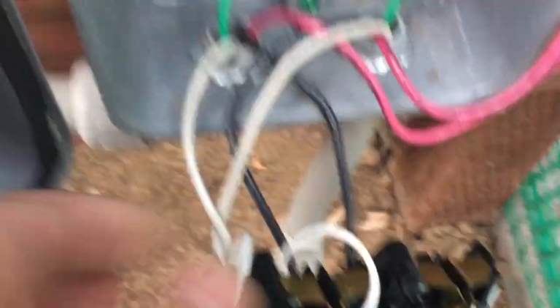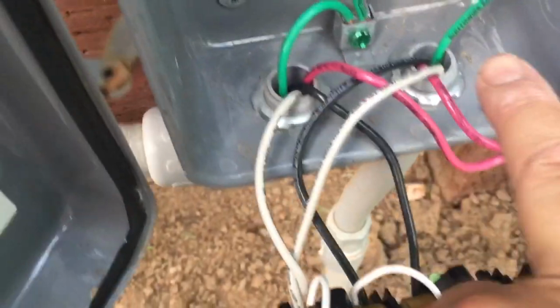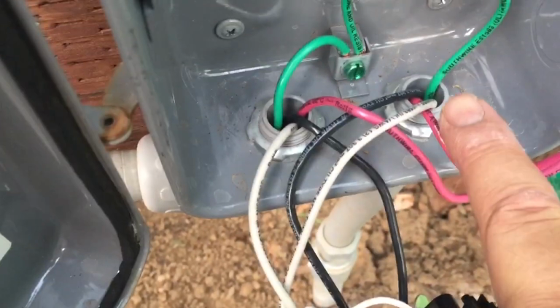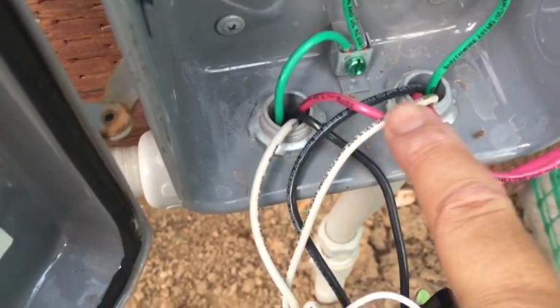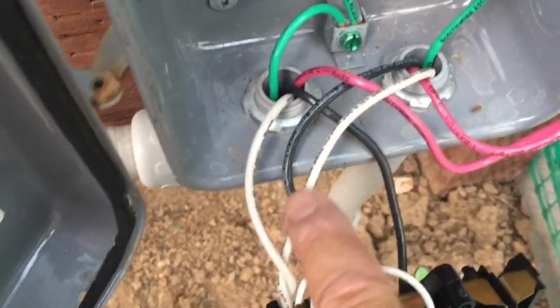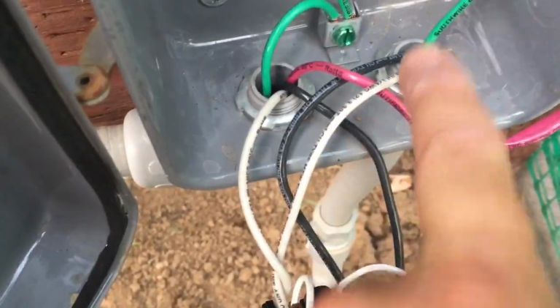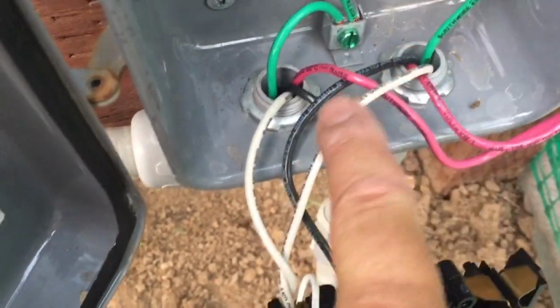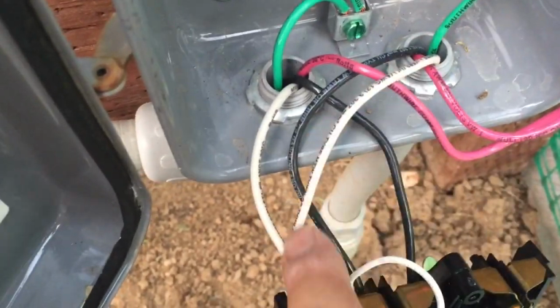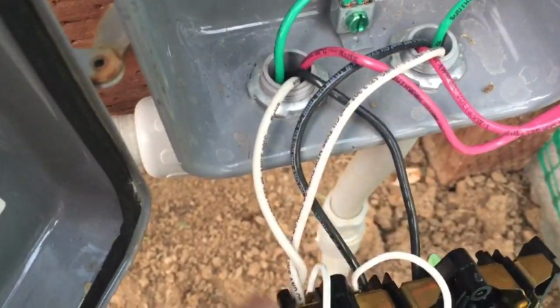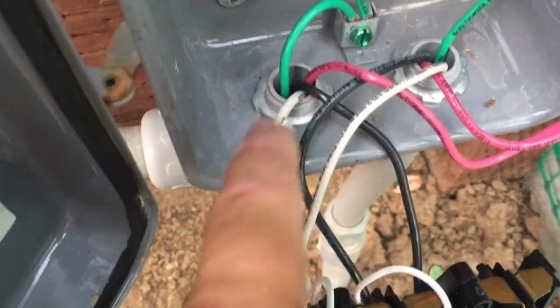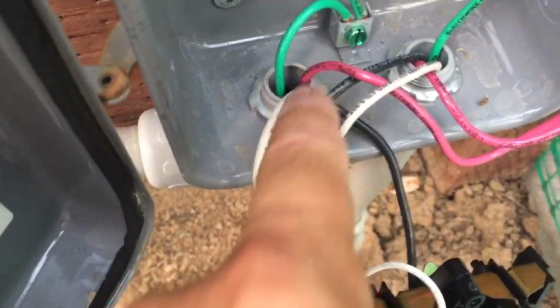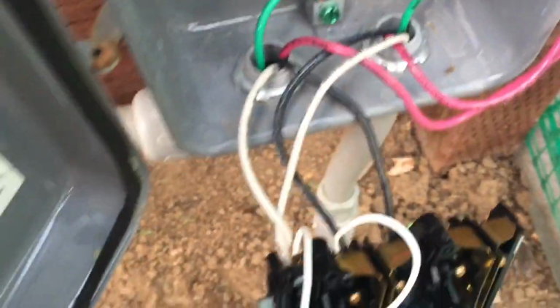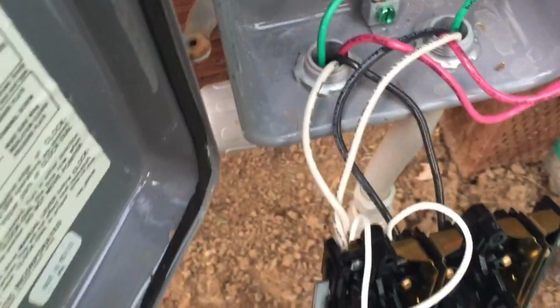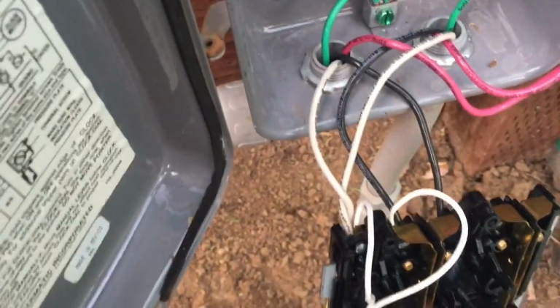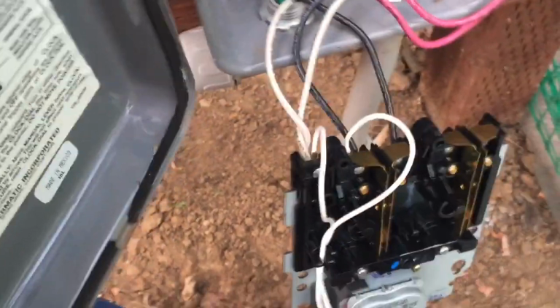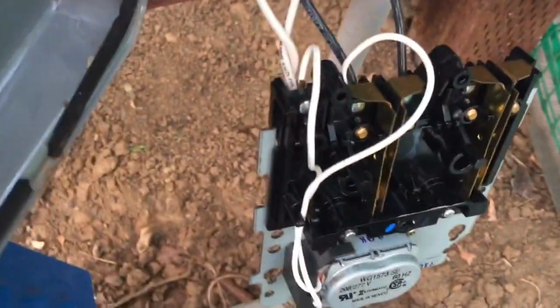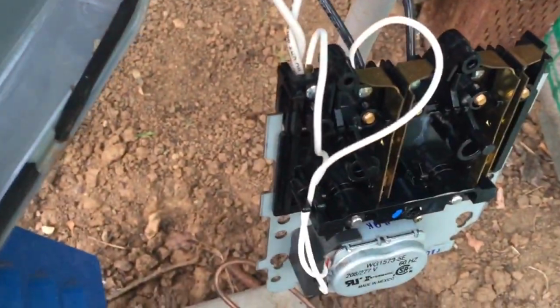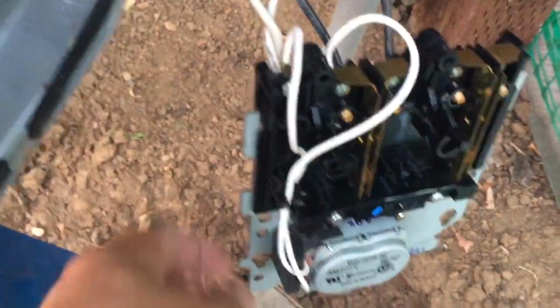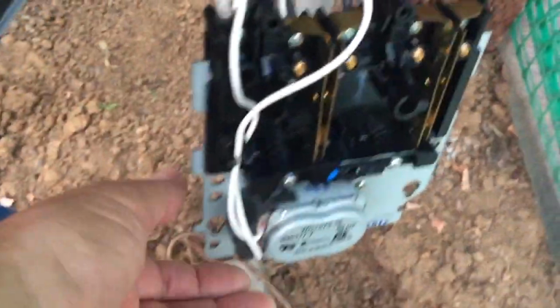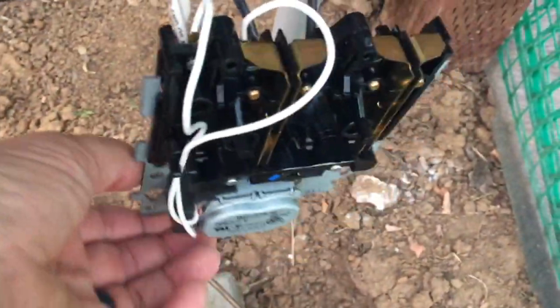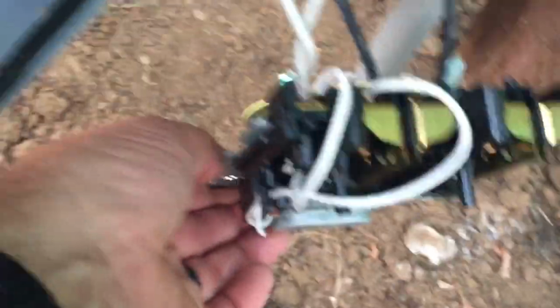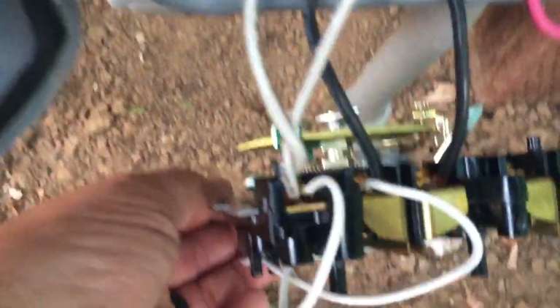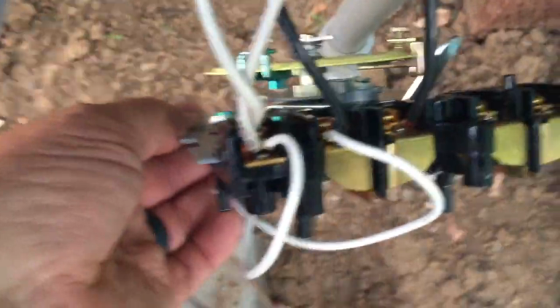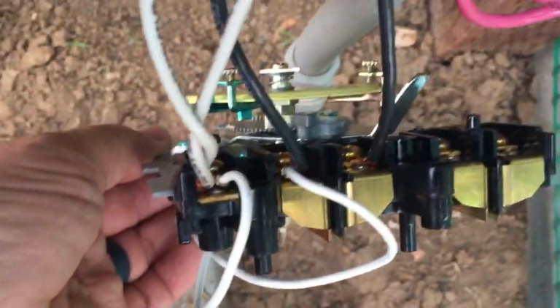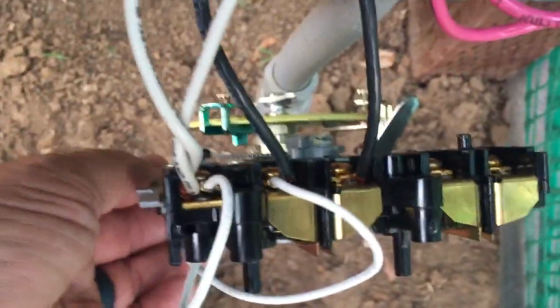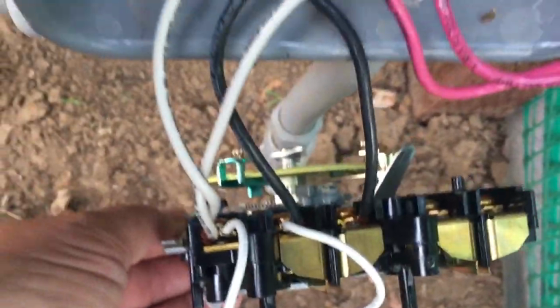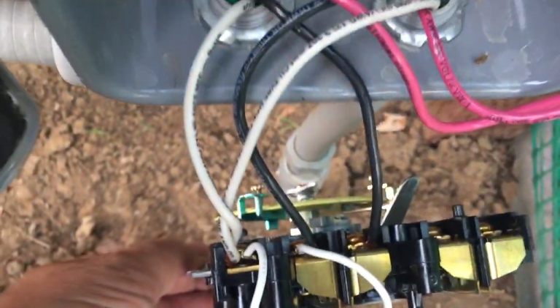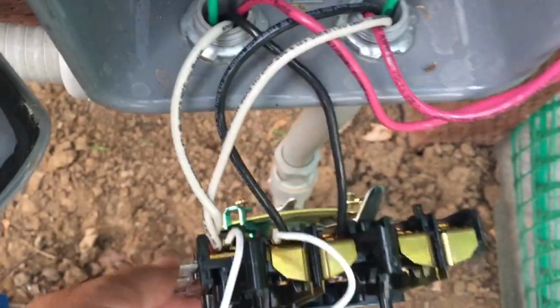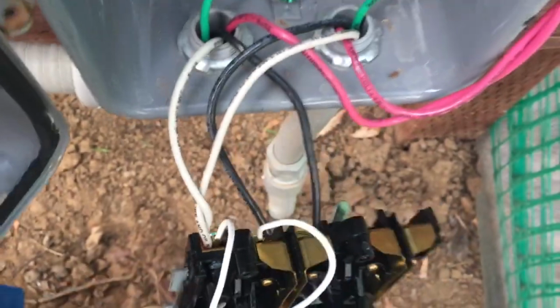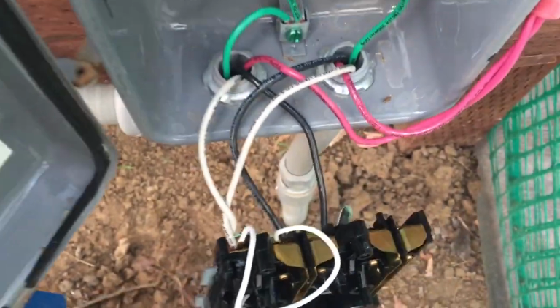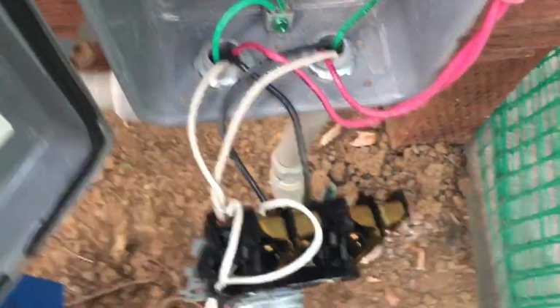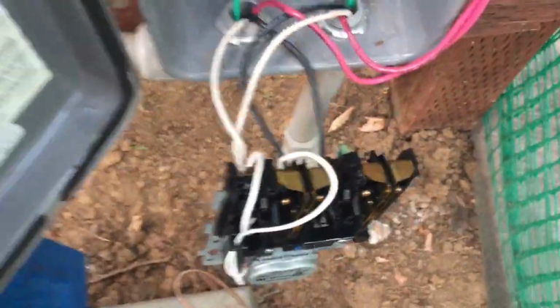Maybe this is the load — or the line rather — going back down into the plug. But you can see what he's done there.